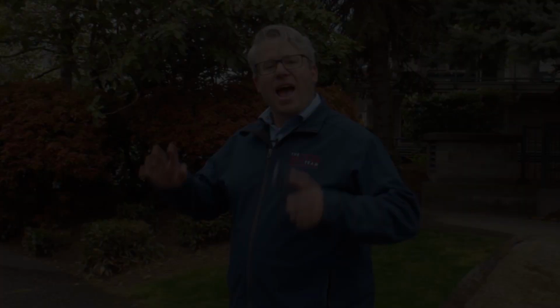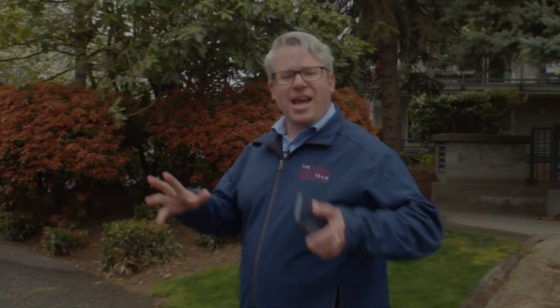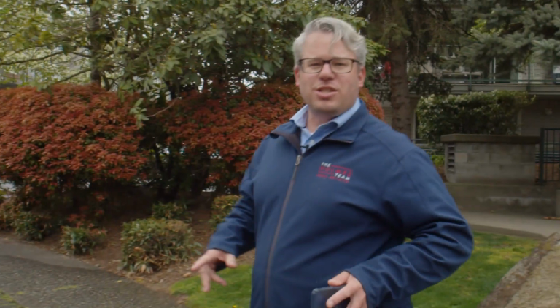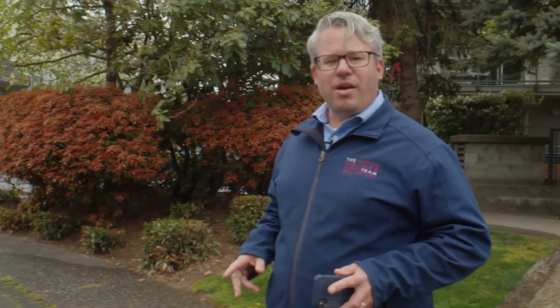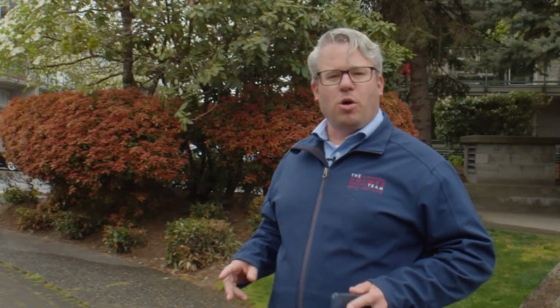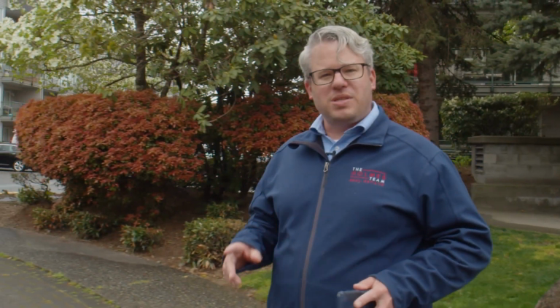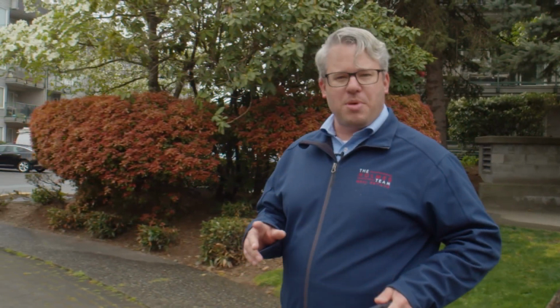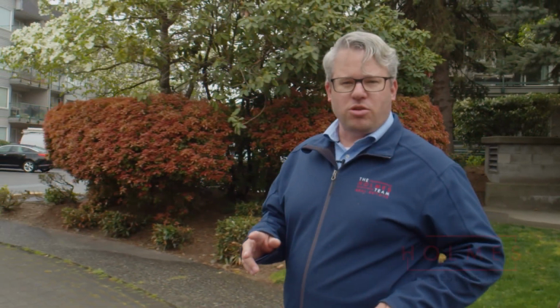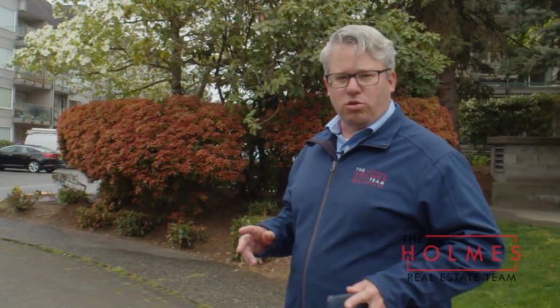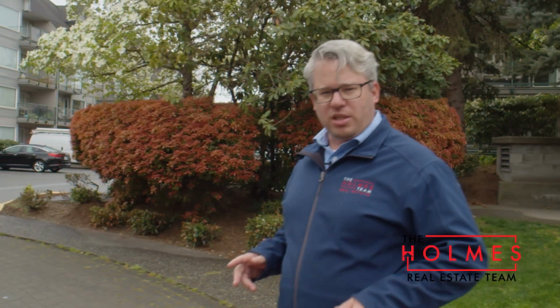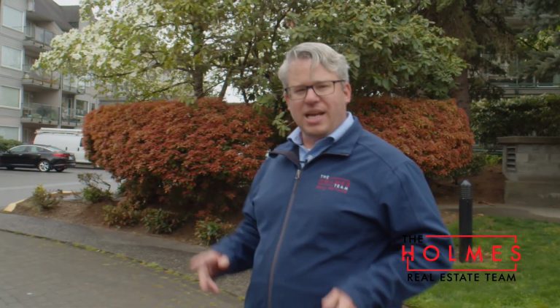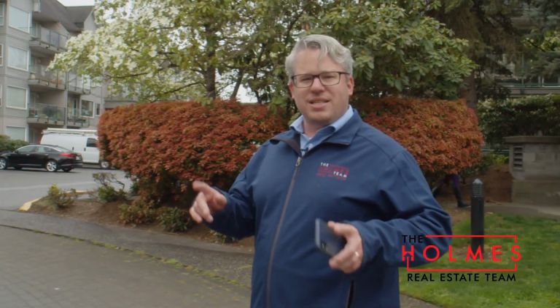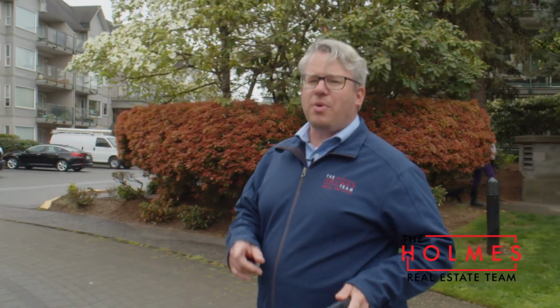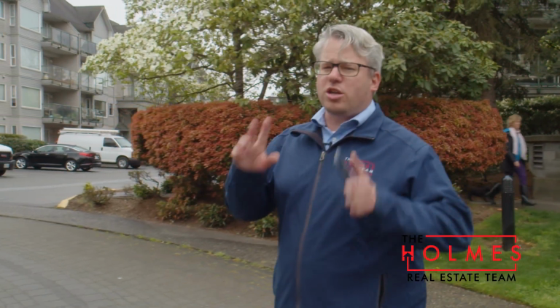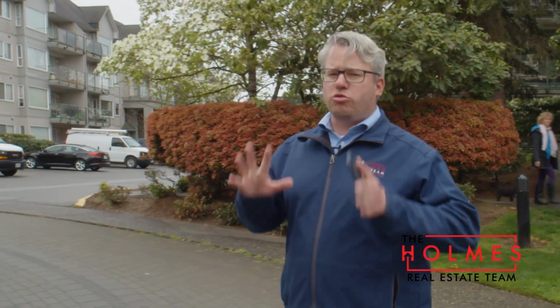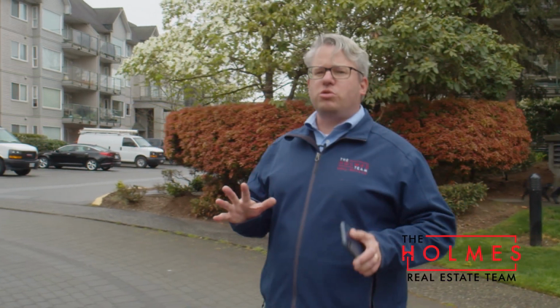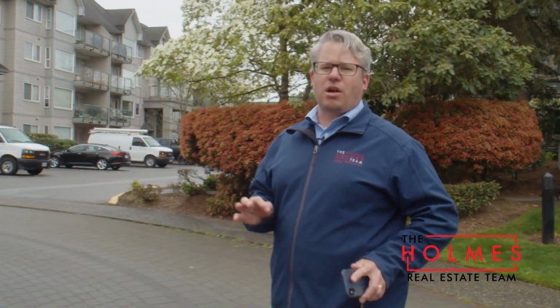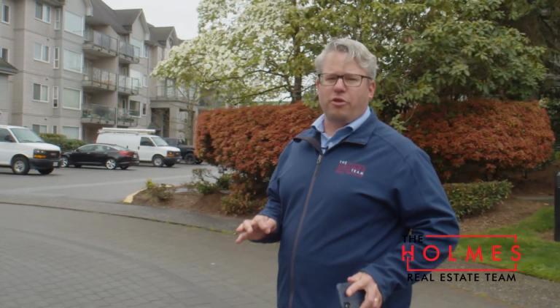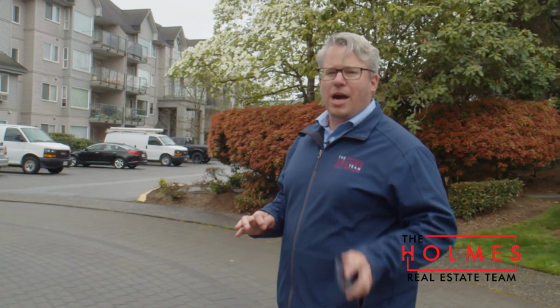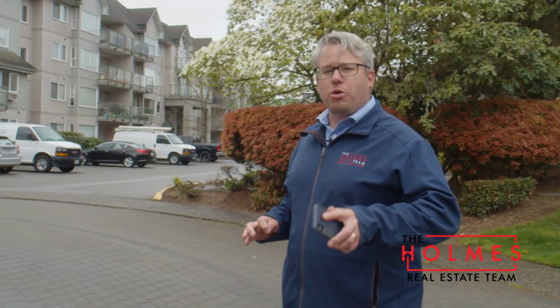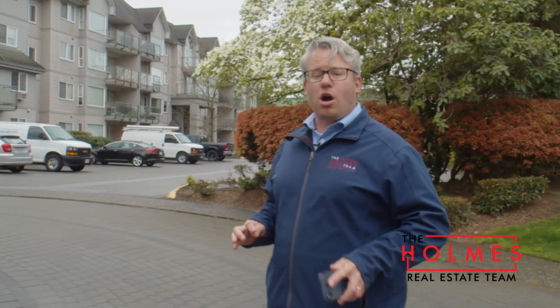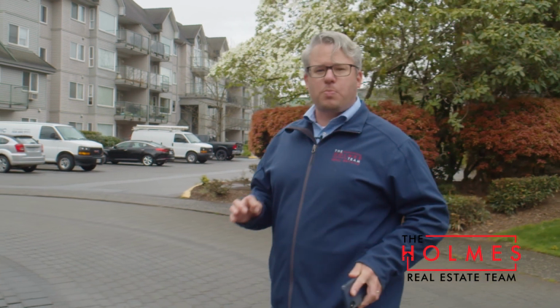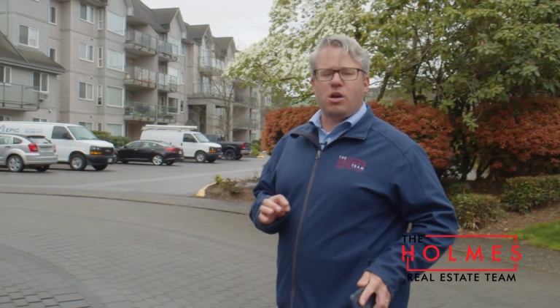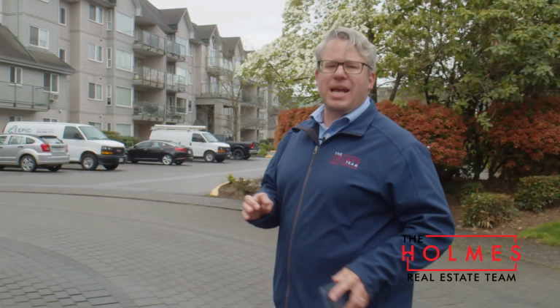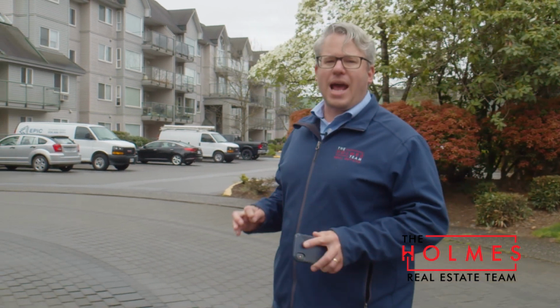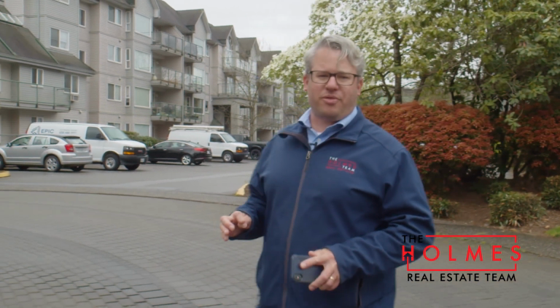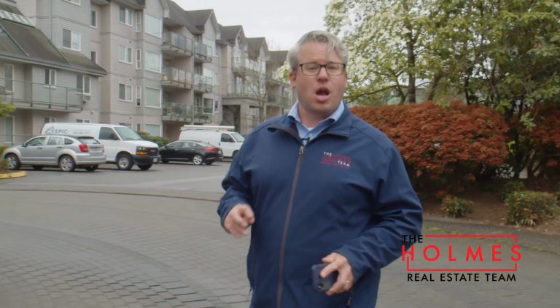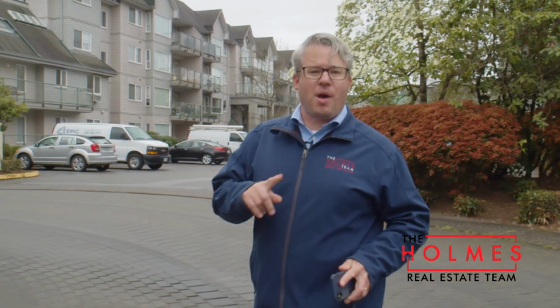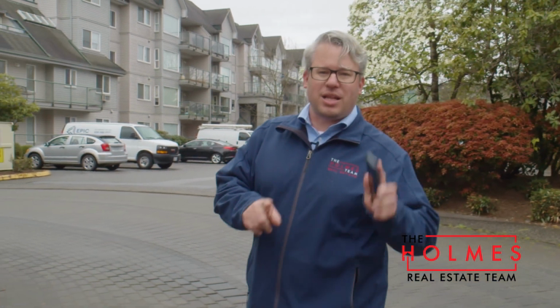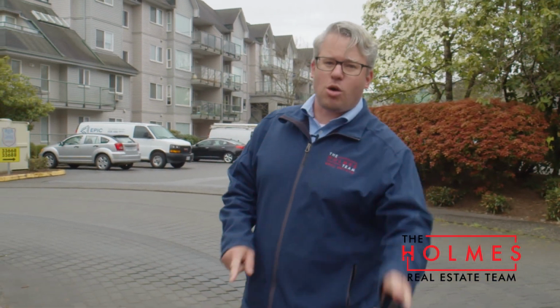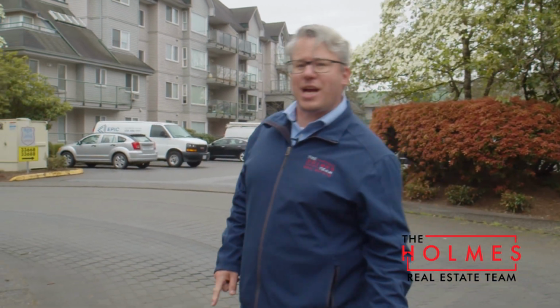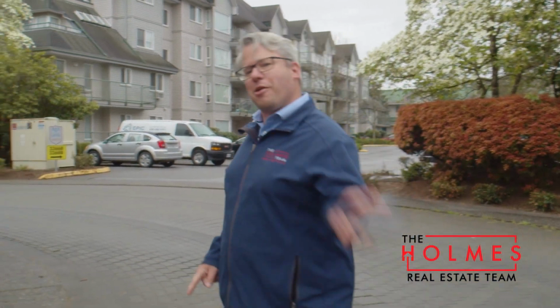Hey, it's Greg from the Holmes team at McDonald Realty and today we got a true stunner for you out here at College Park in Abbotsford. Come on, let's go check it out.